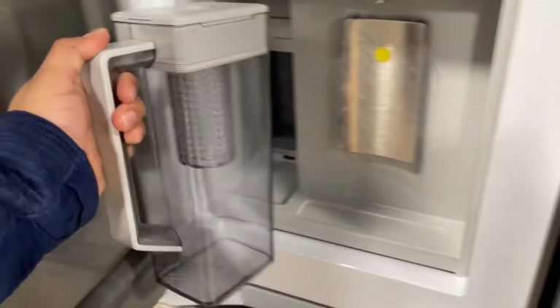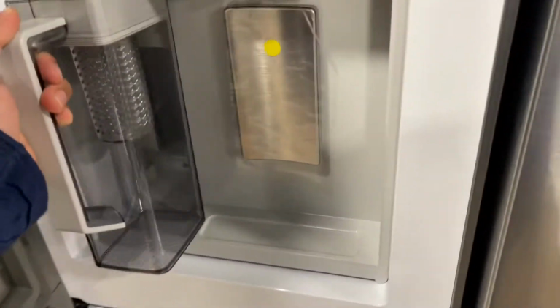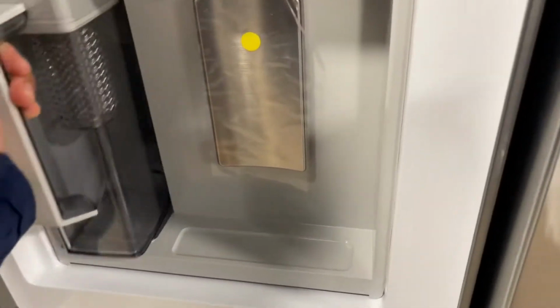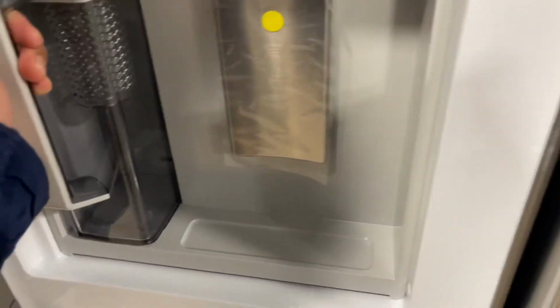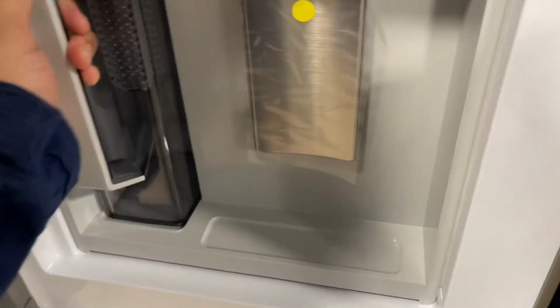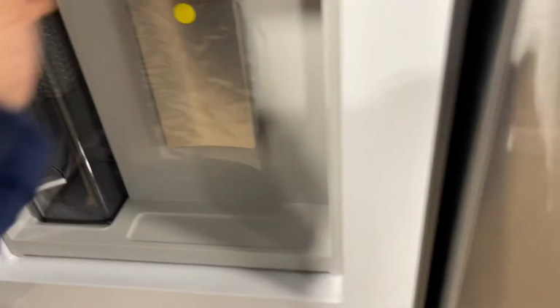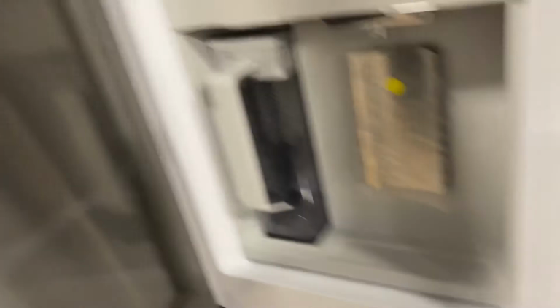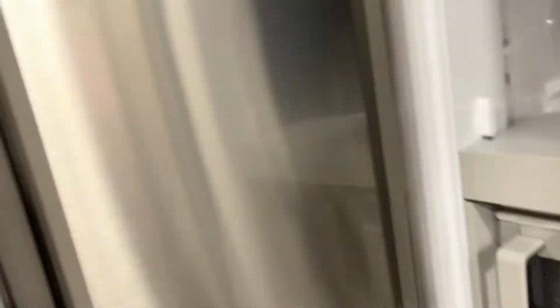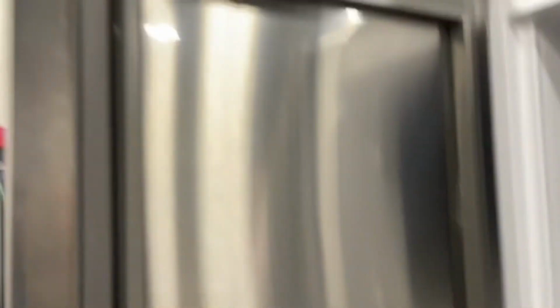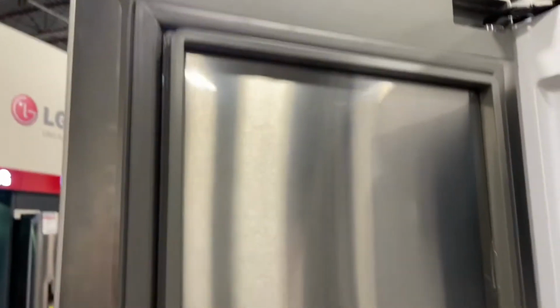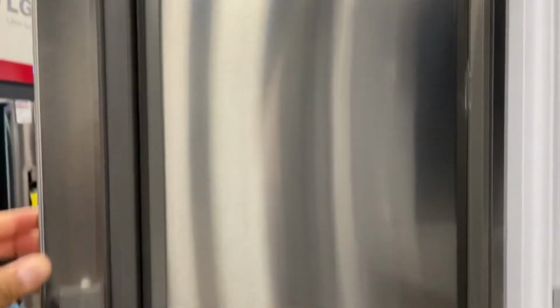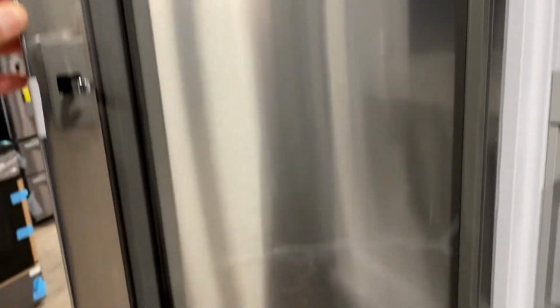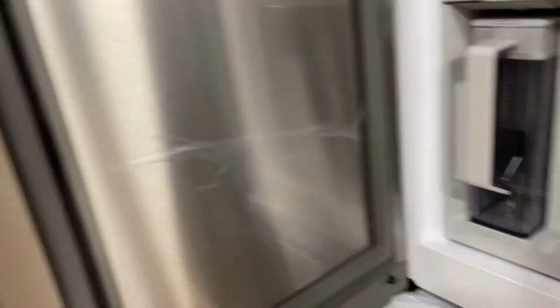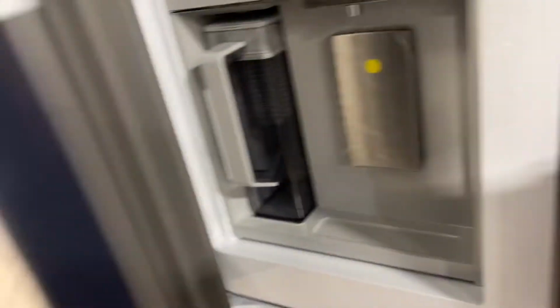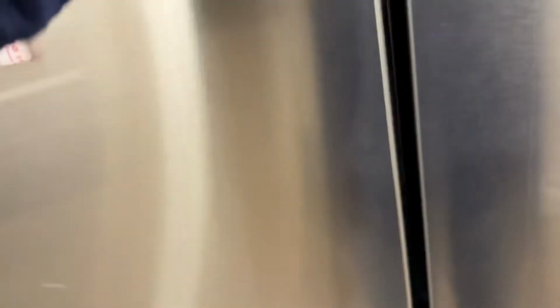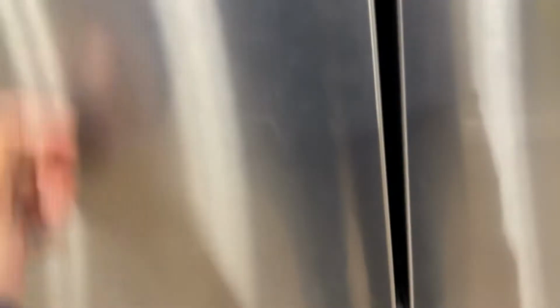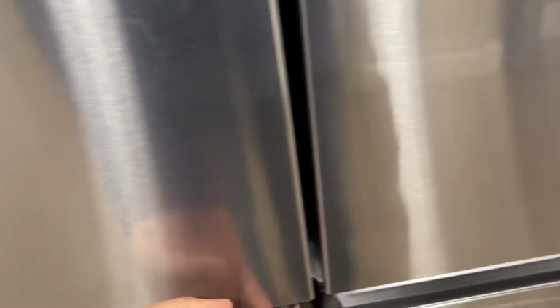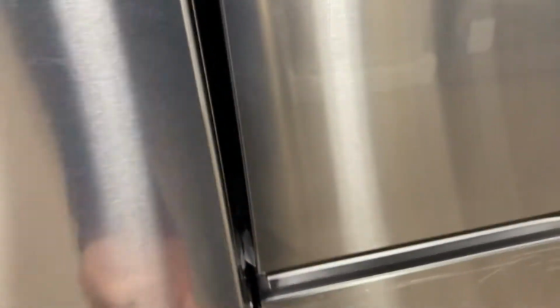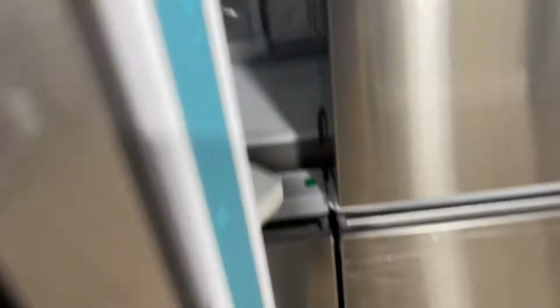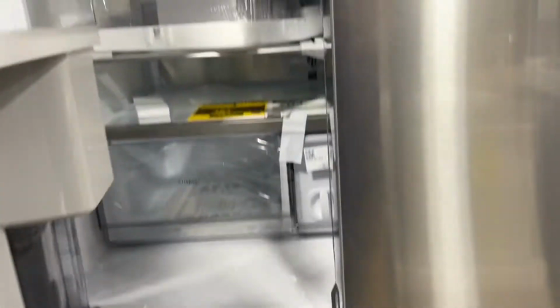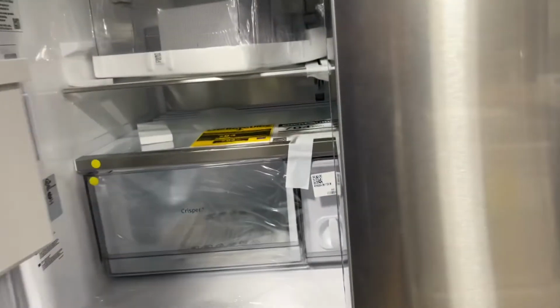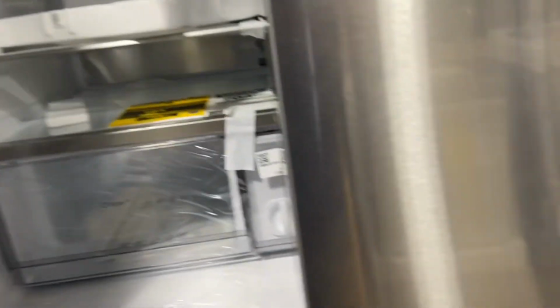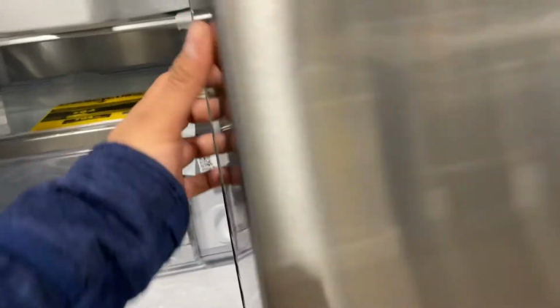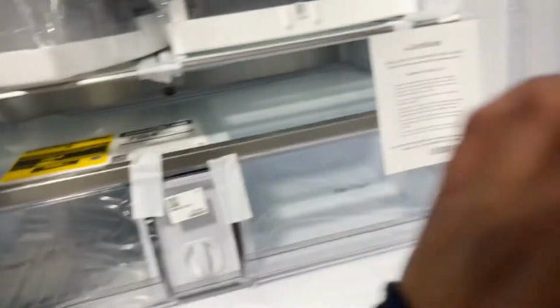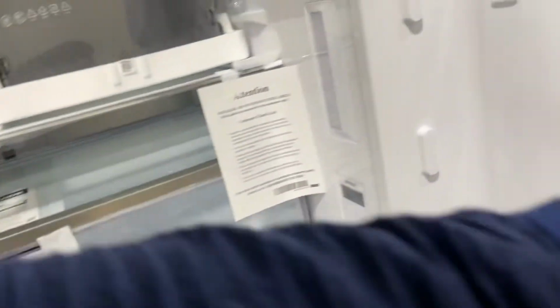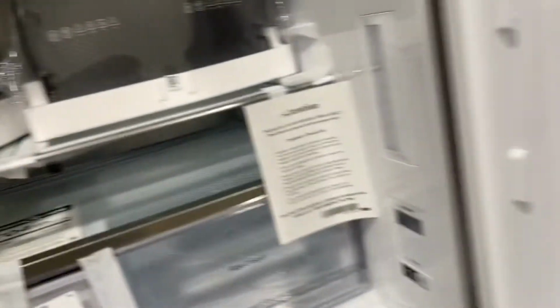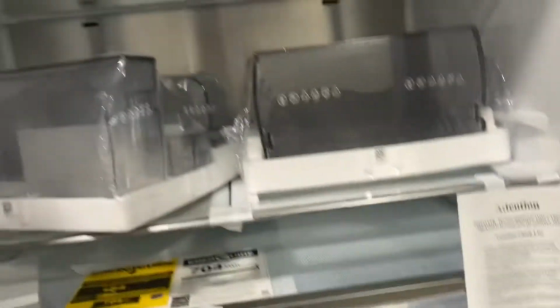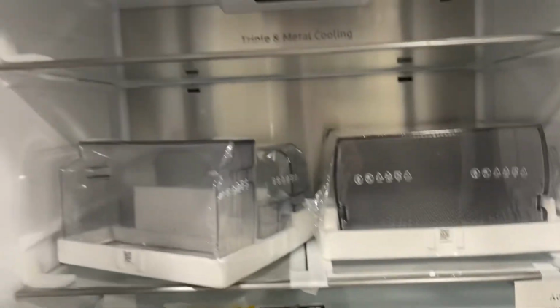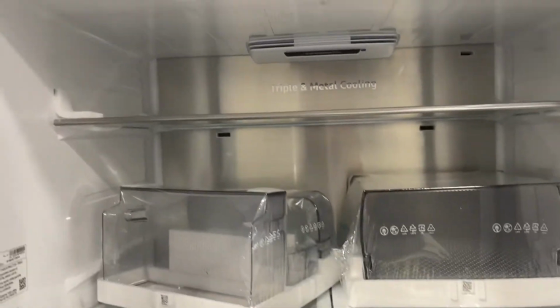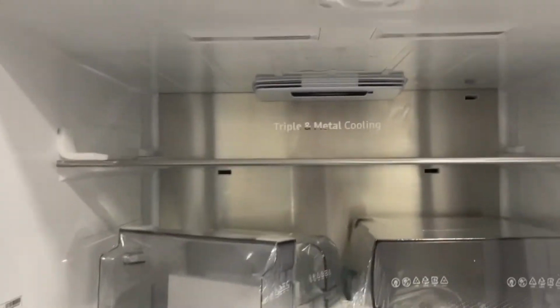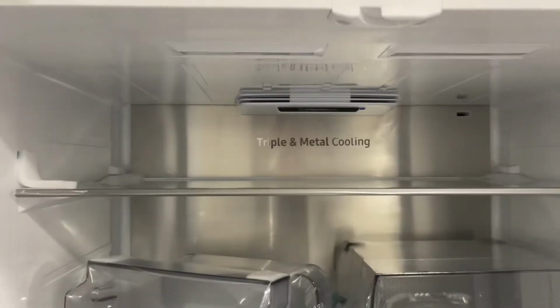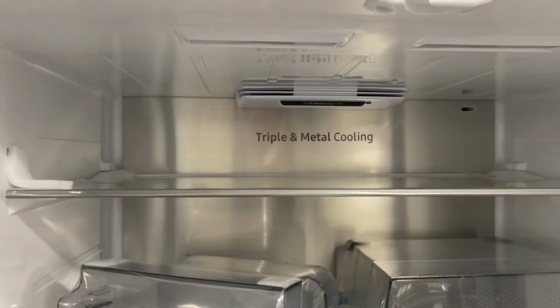Beverage center with metal cooling, and metal cooling in the back.